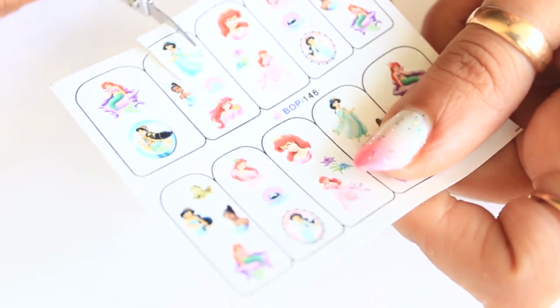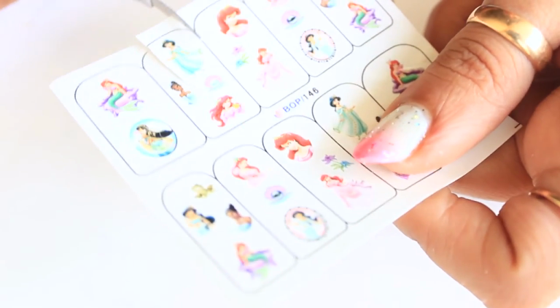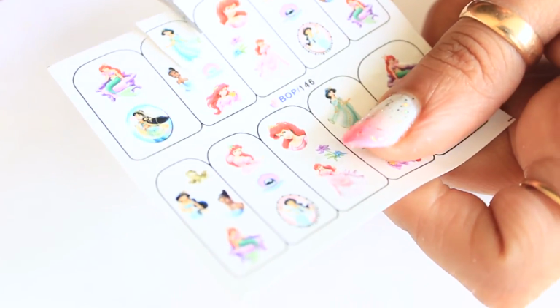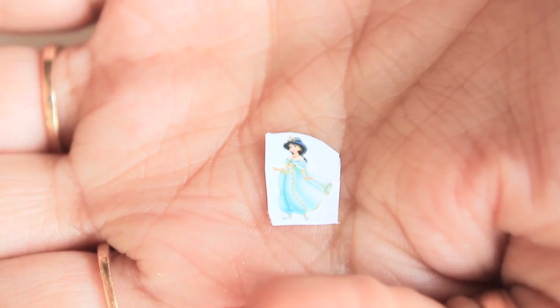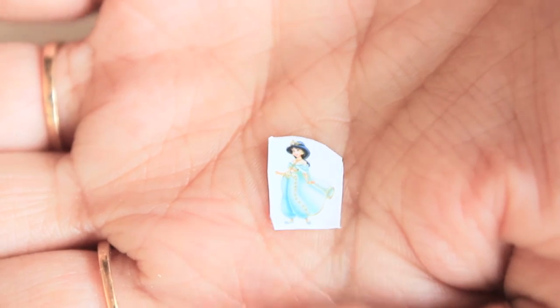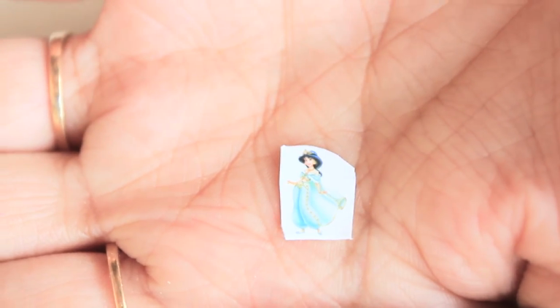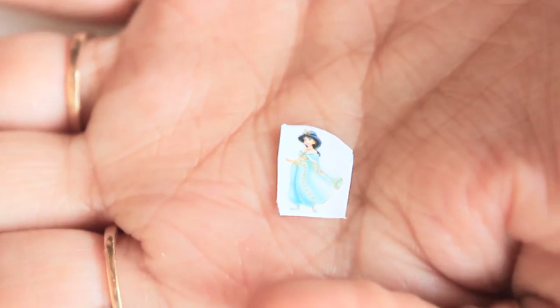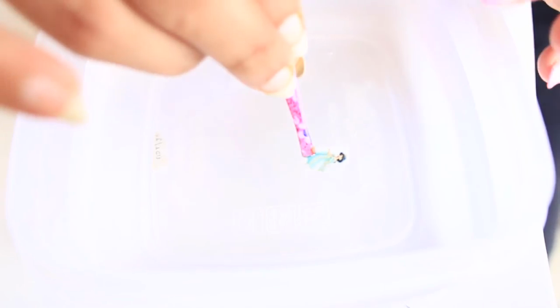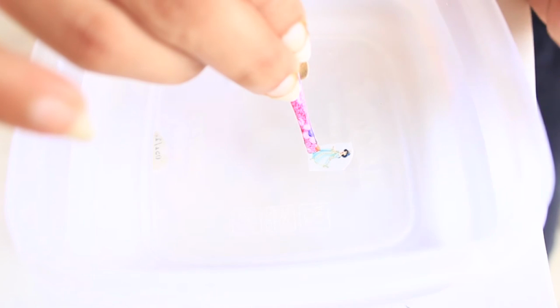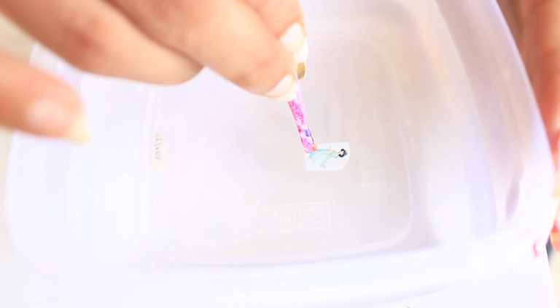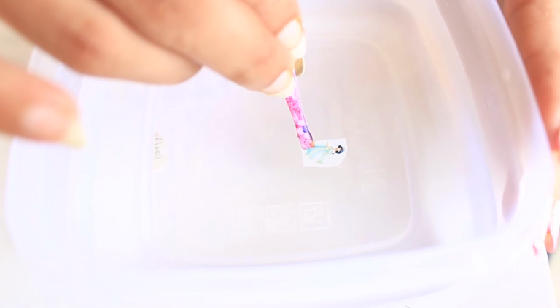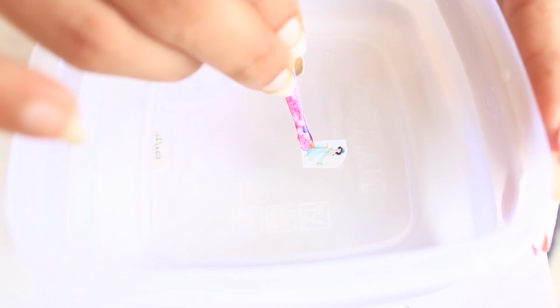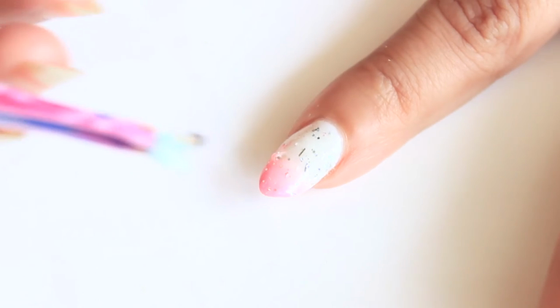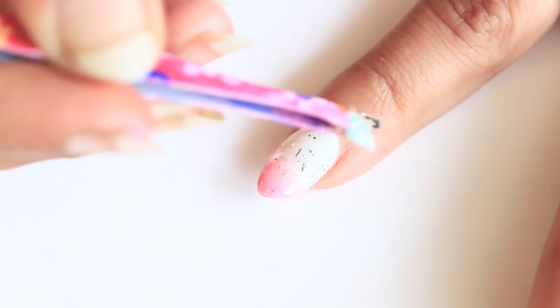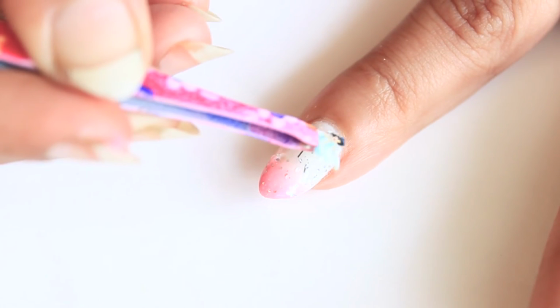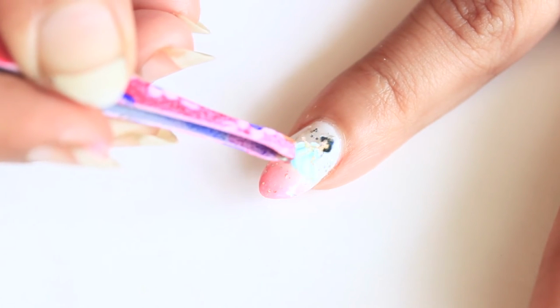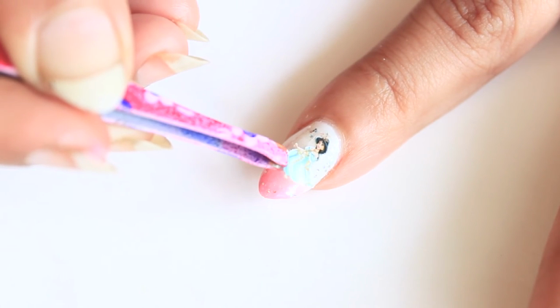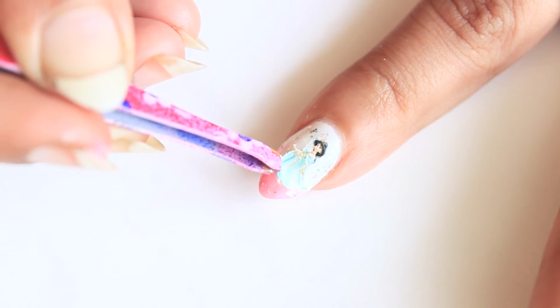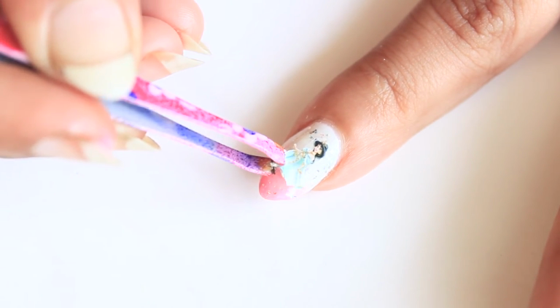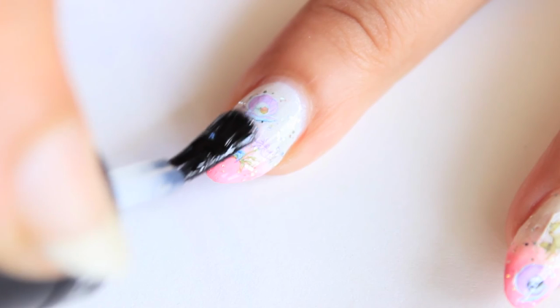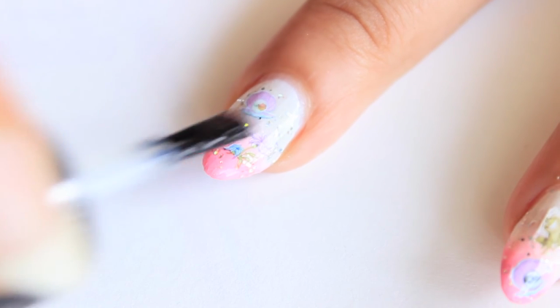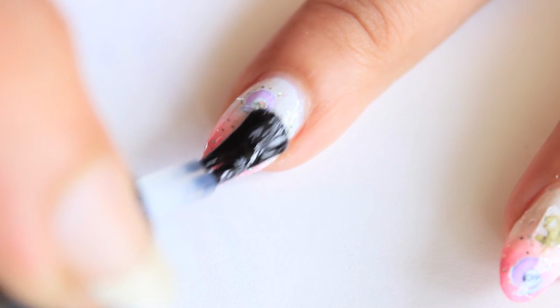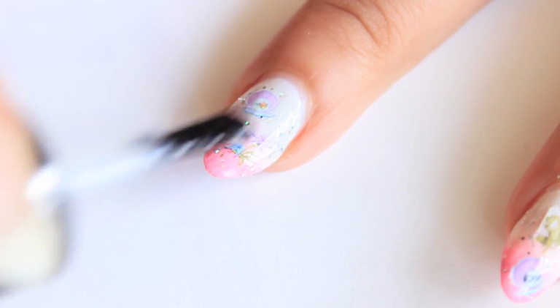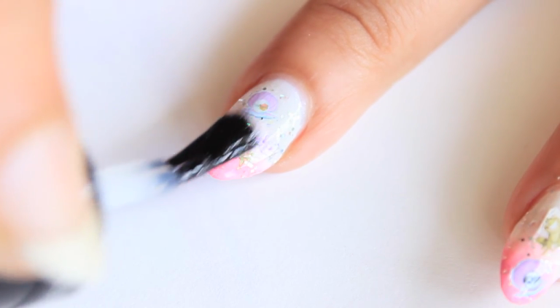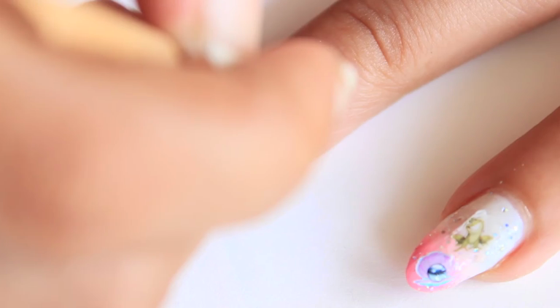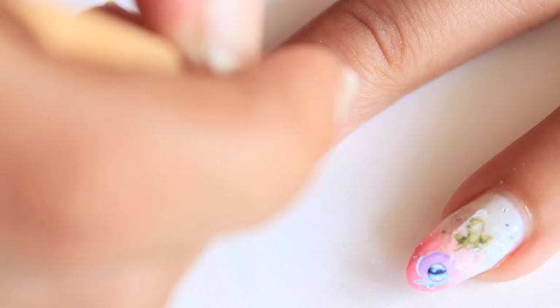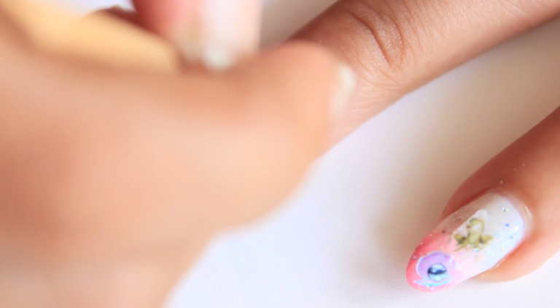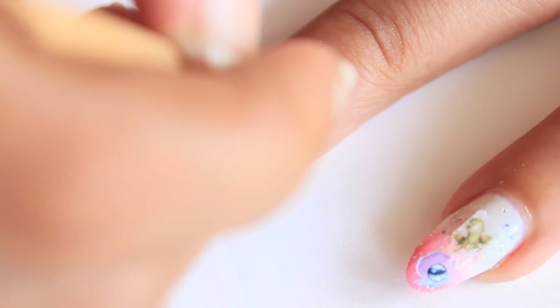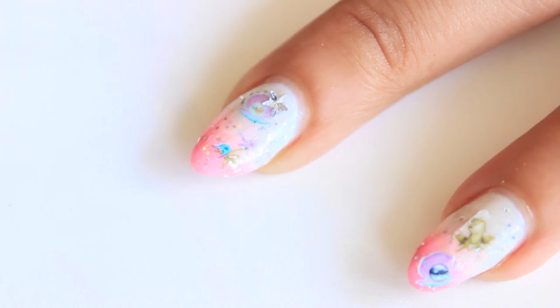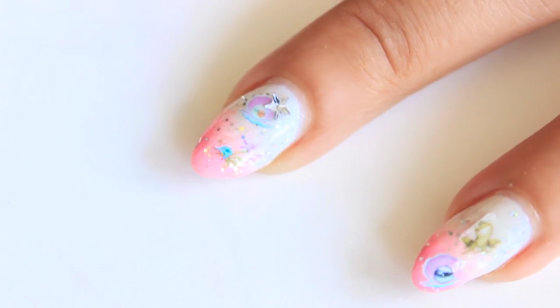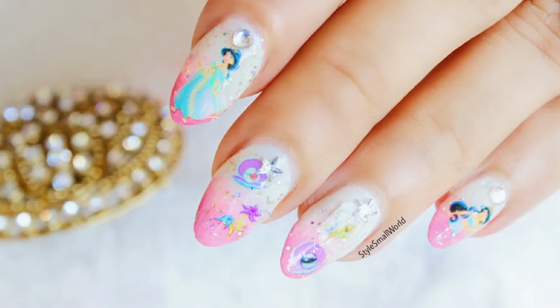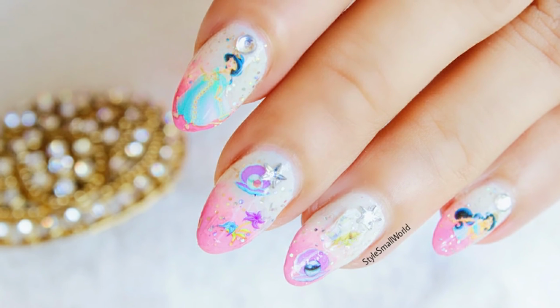Put the water decal in water for 5 seconds and the sticker is now separated. Place it on nails, place the star, and start using top coat — and it's done! Give a thumbs up if you like it and subscribe to my channel.